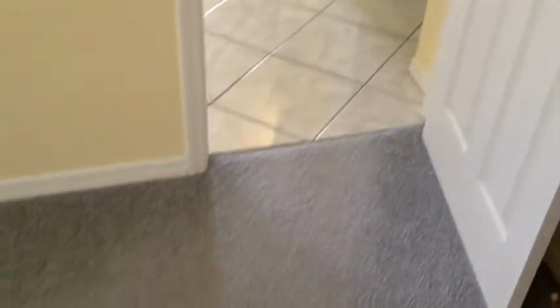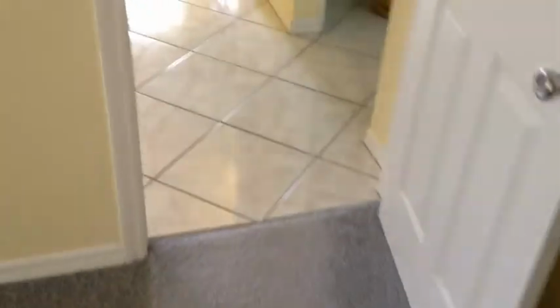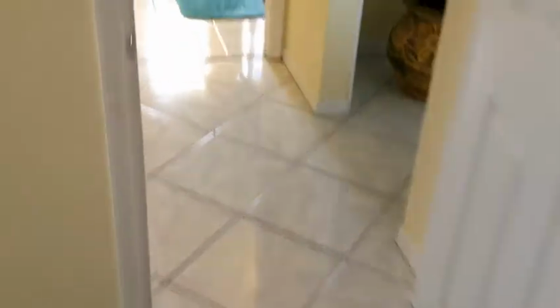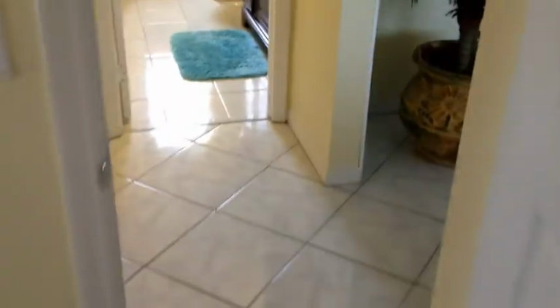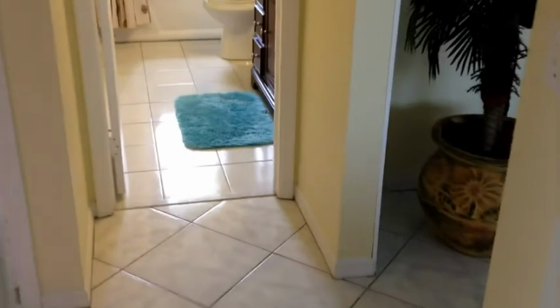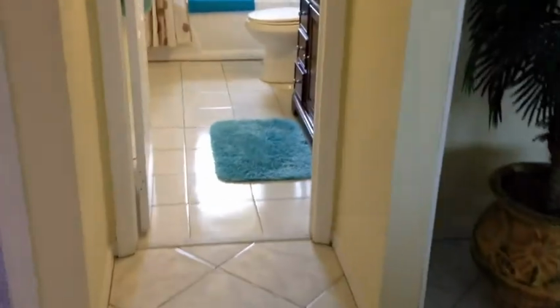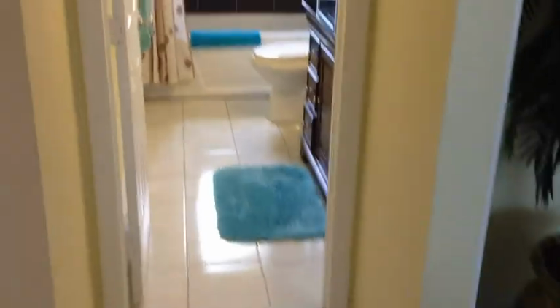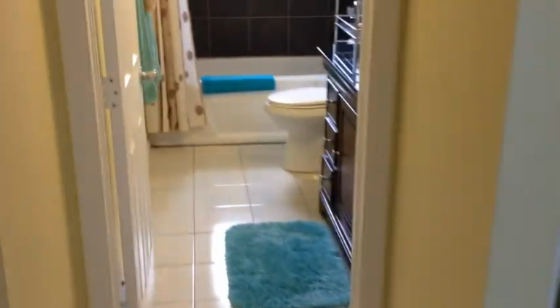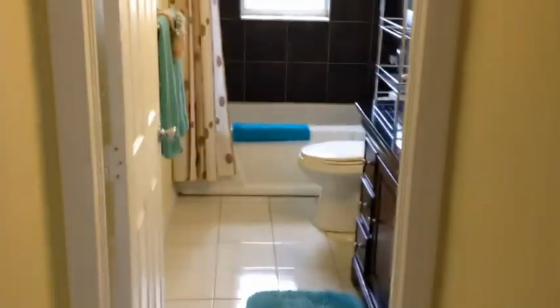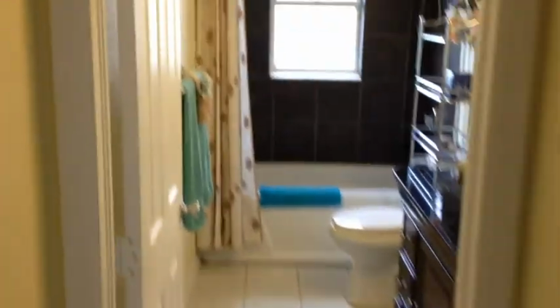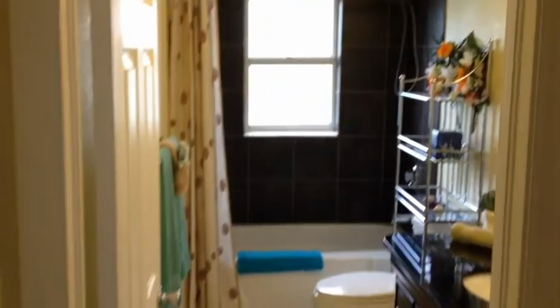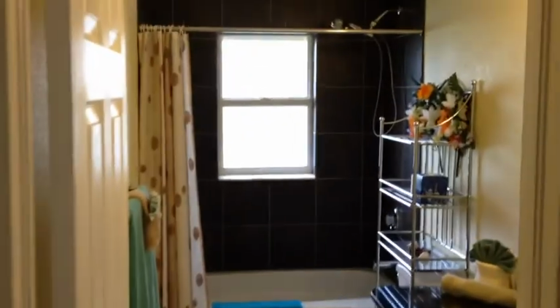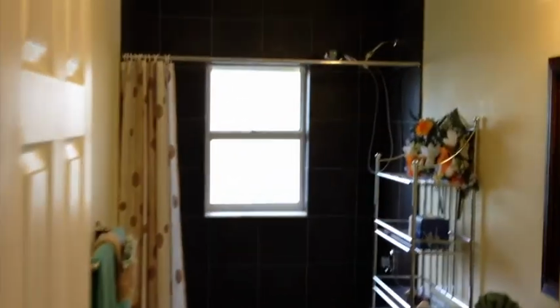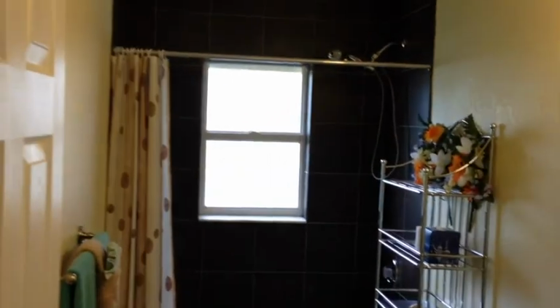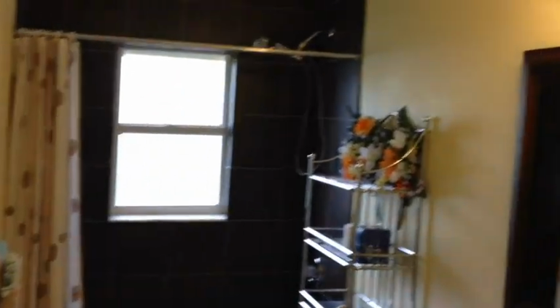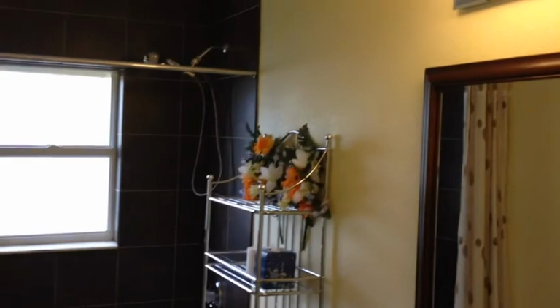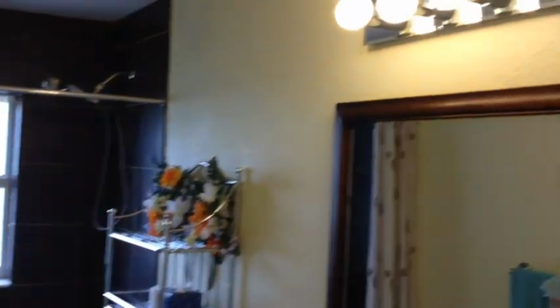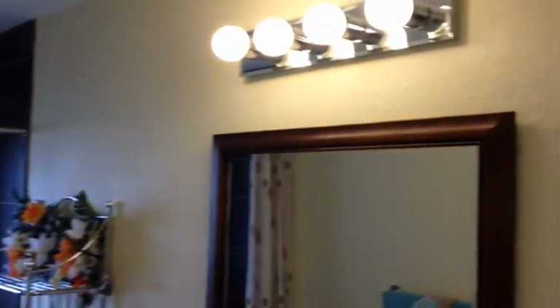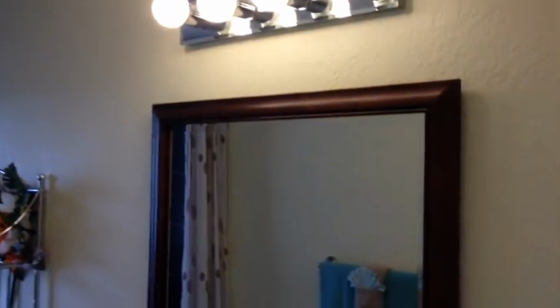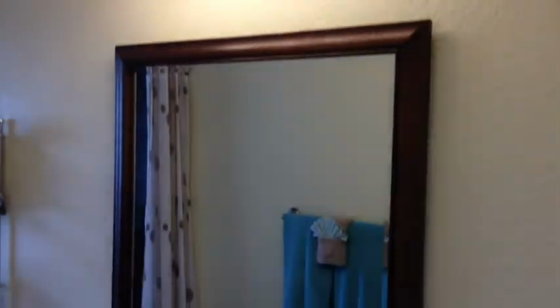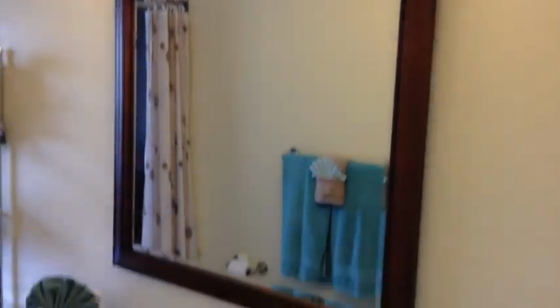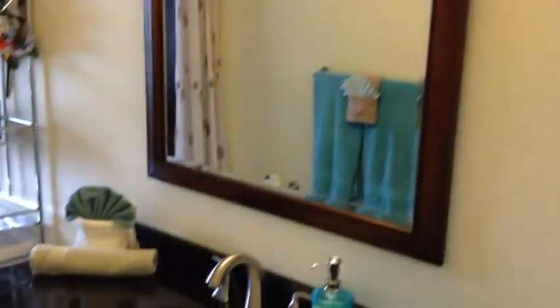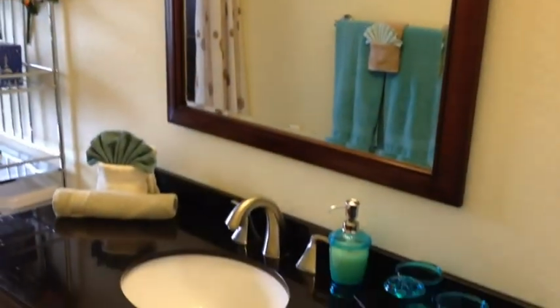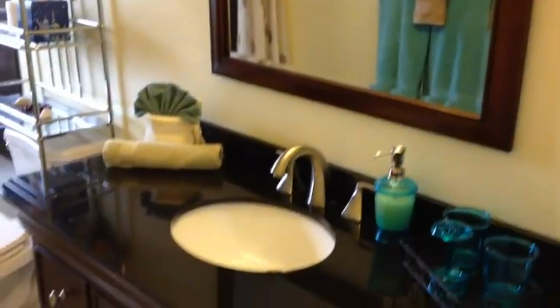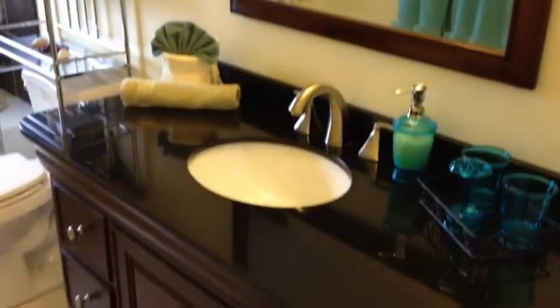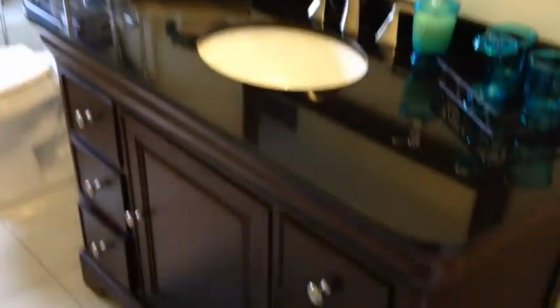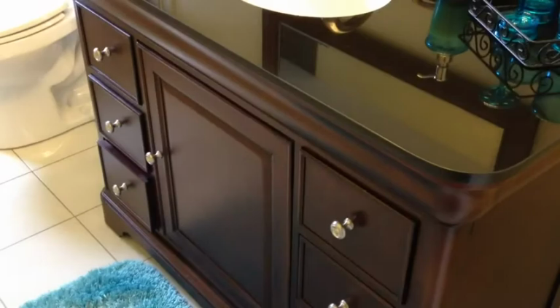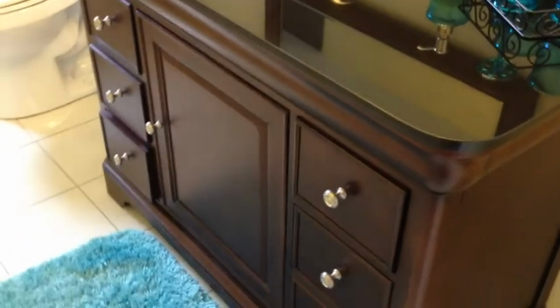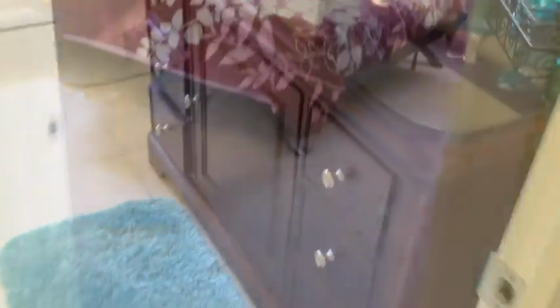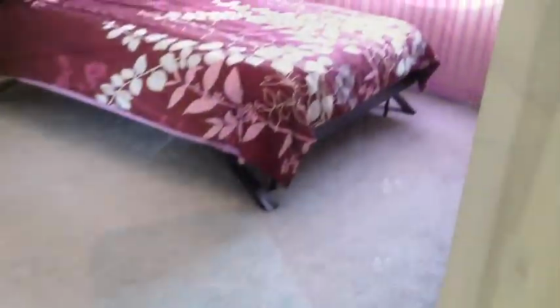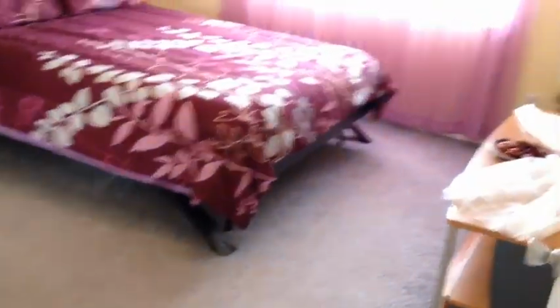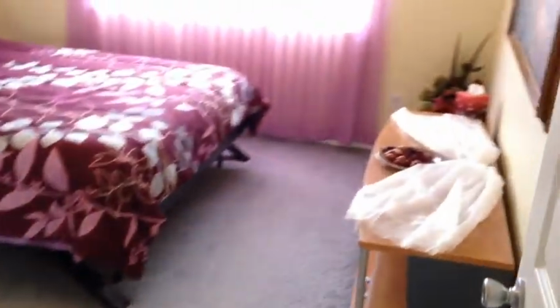Let's go across the hall — here you have your guest bathroom. We have nice neutral colored tile, upgraded cabinets with a granite countertop, and fixtures that will wow anybody.